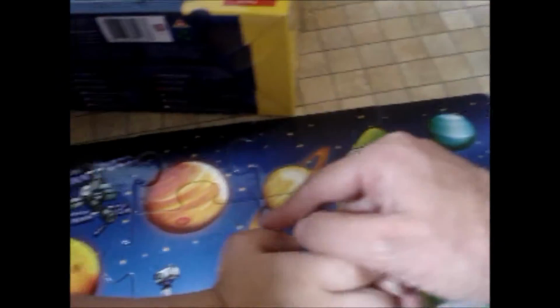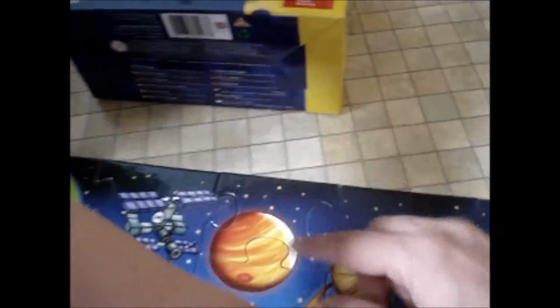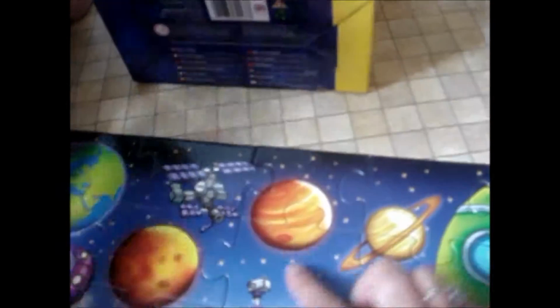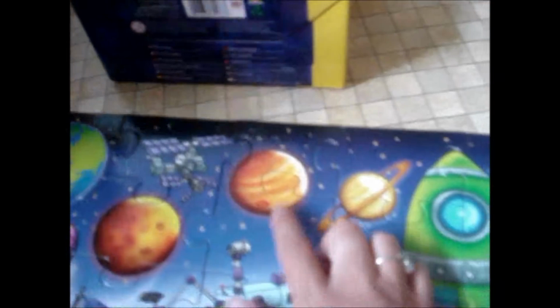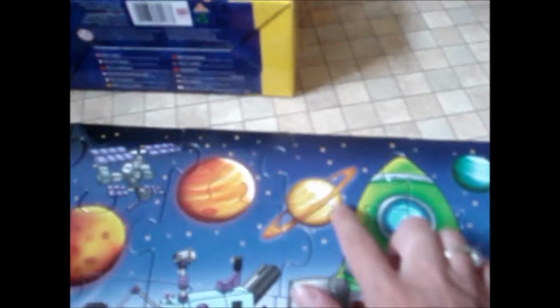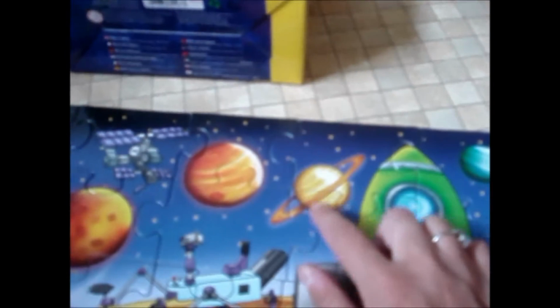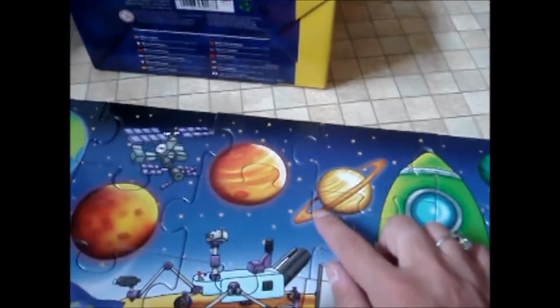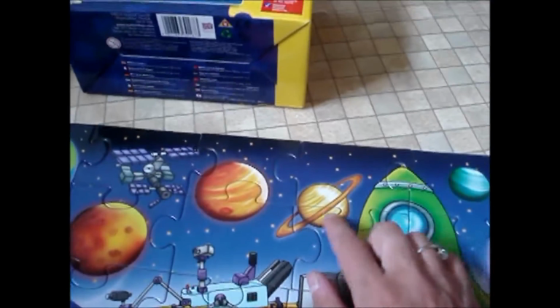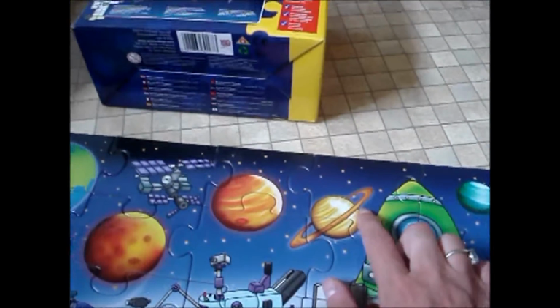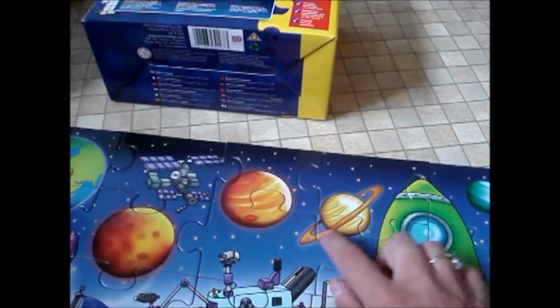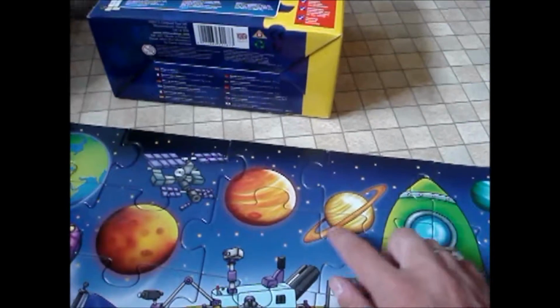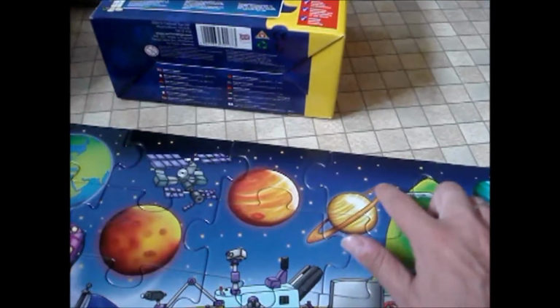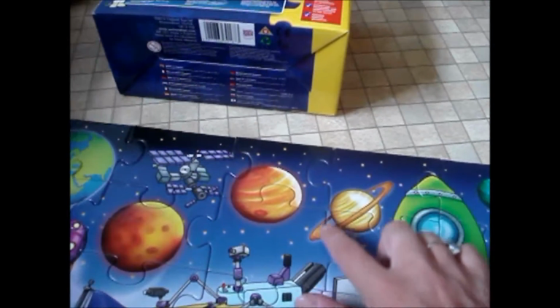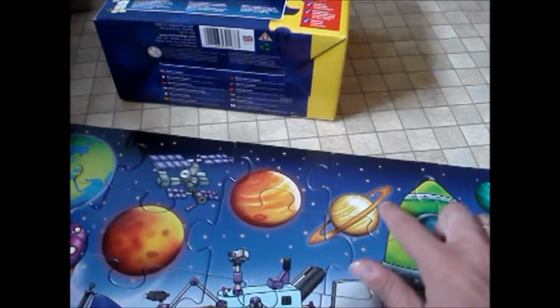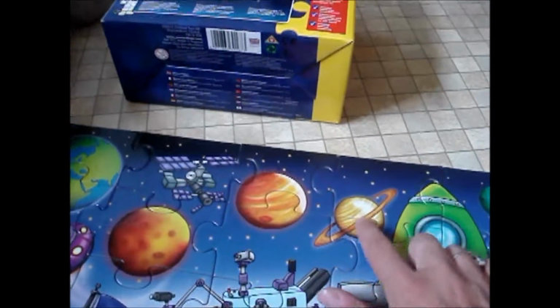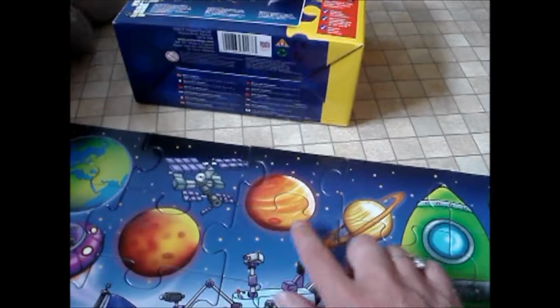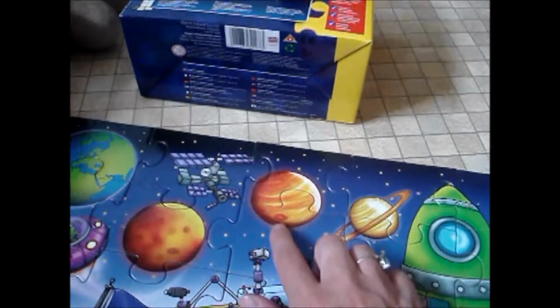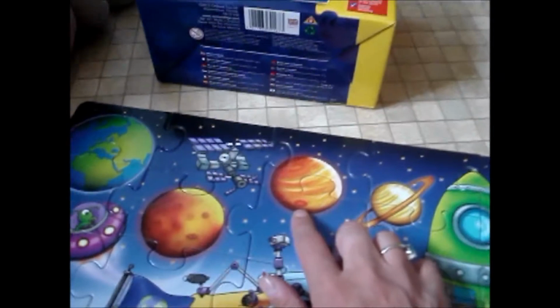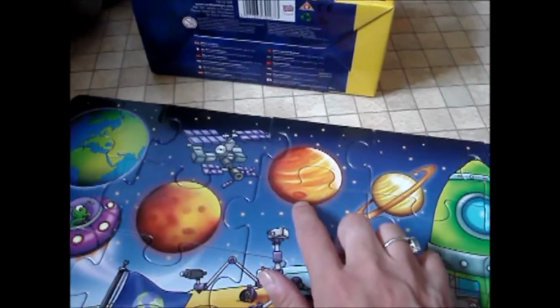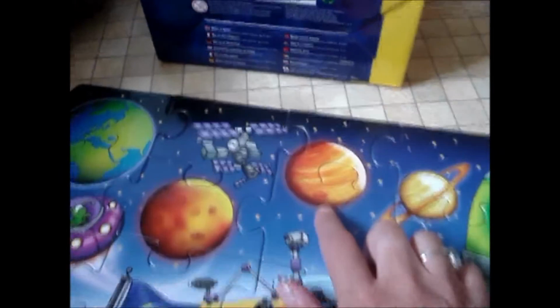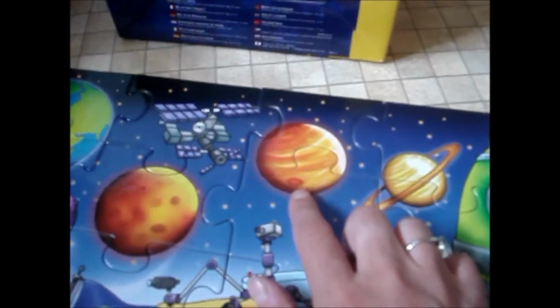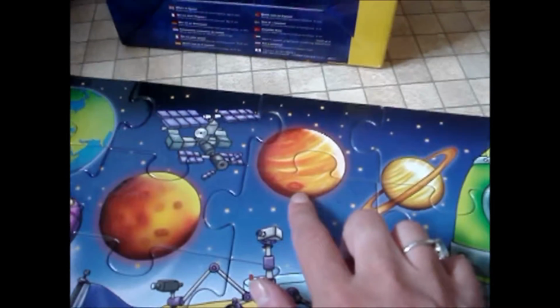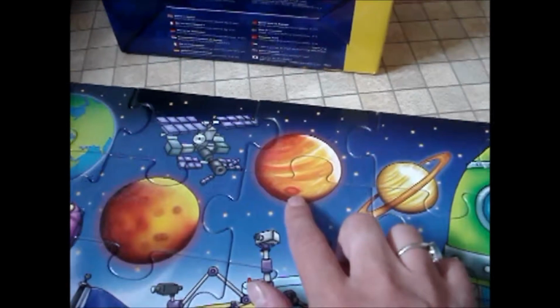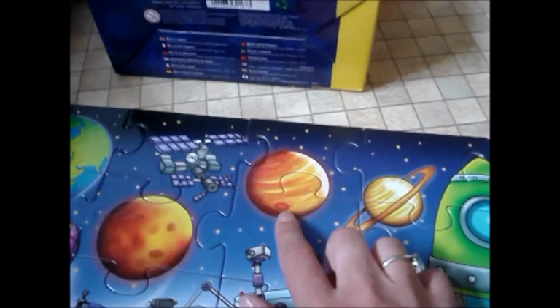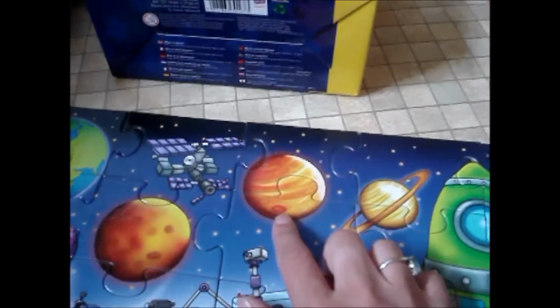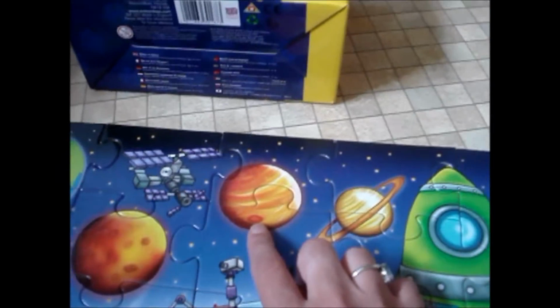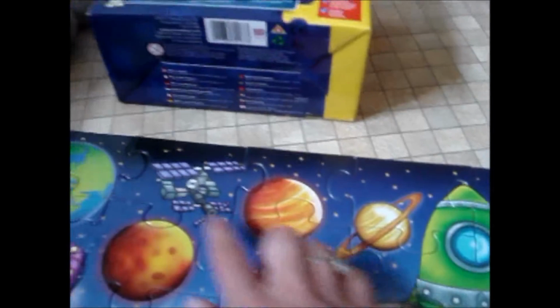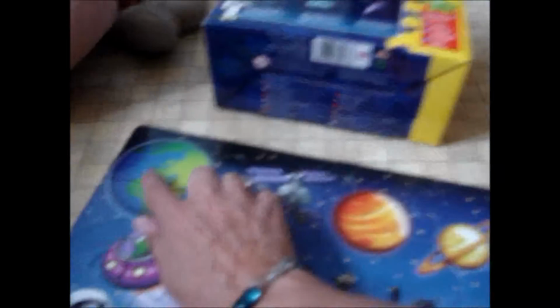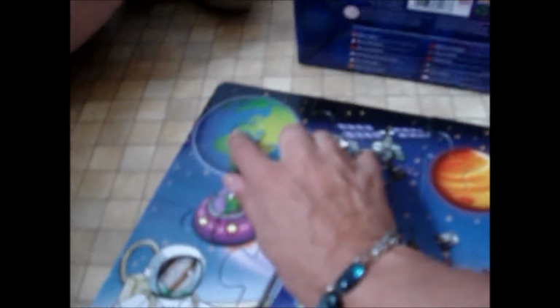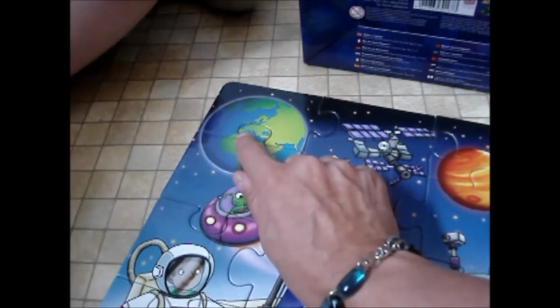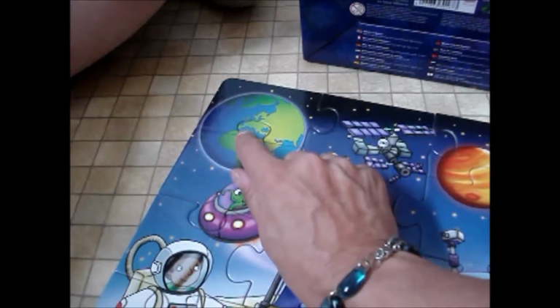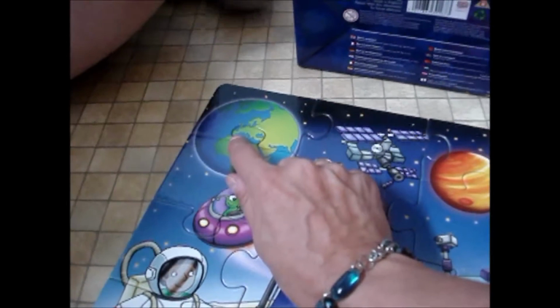Flying saucer! Do you think this one looks a bit like a flying saucer? This is Saturn with its rings. And this one's Jupiter. That's where Granny lives. Do you think Granny lives in Jupiter? I think Granny lives in Spain, which is on planet Earth.